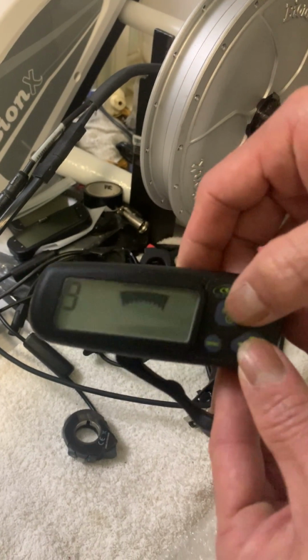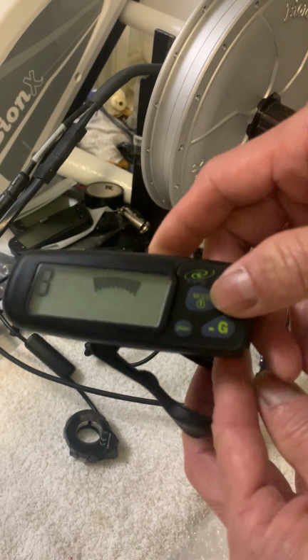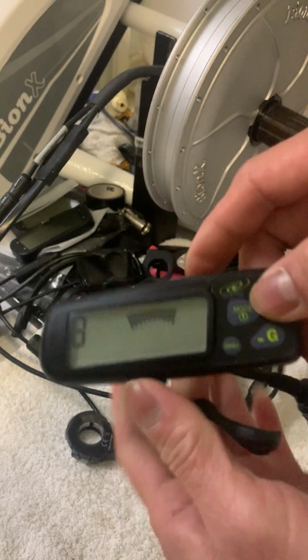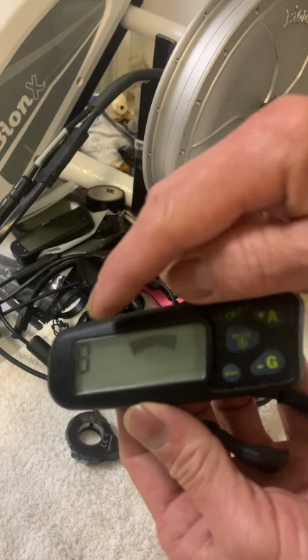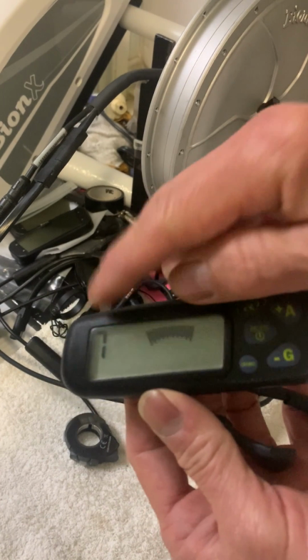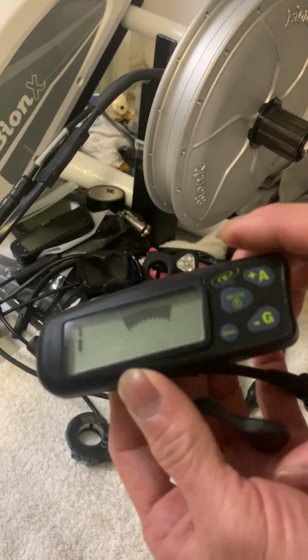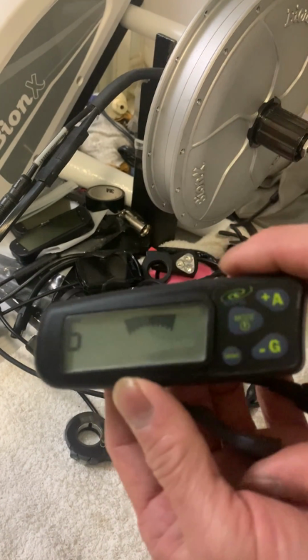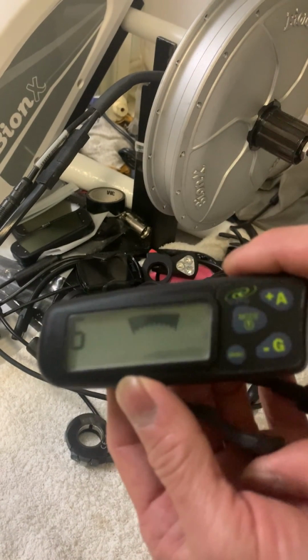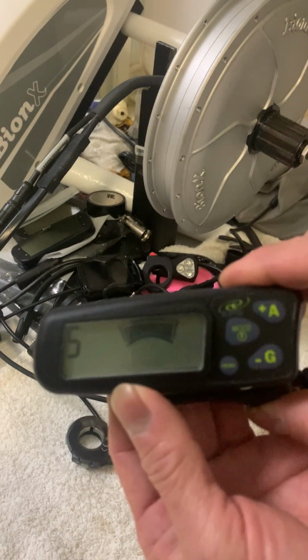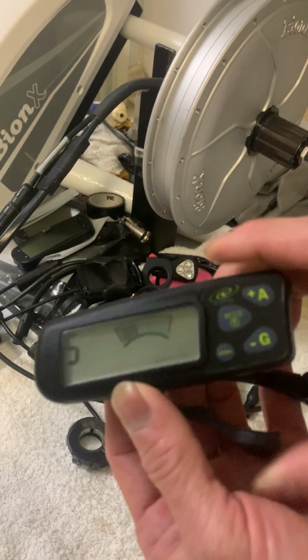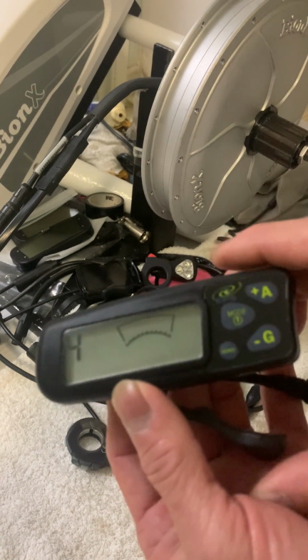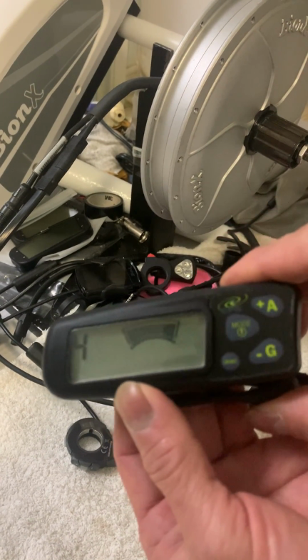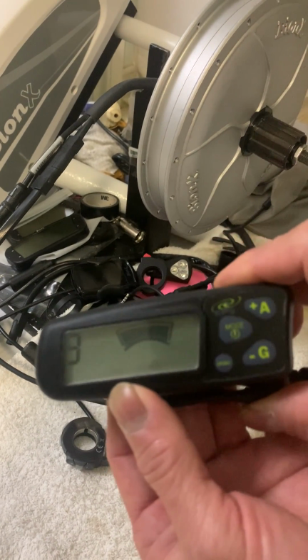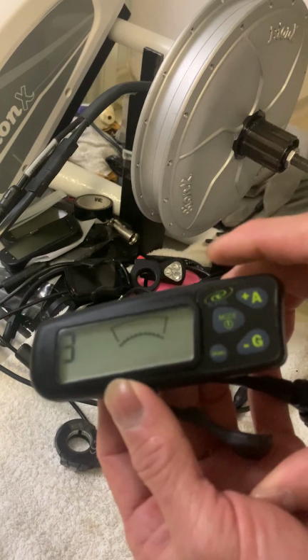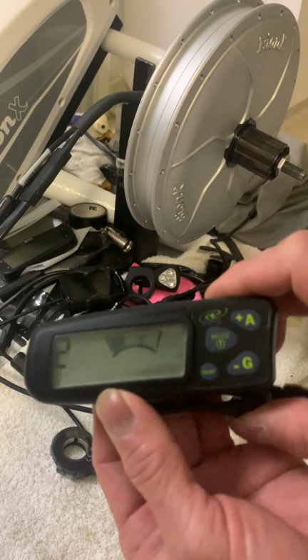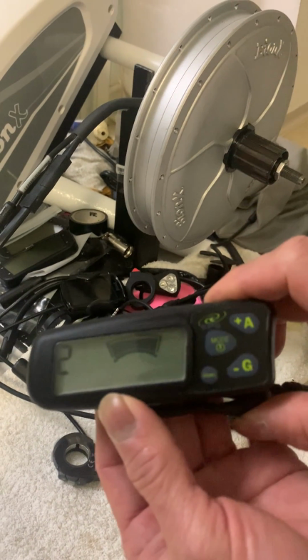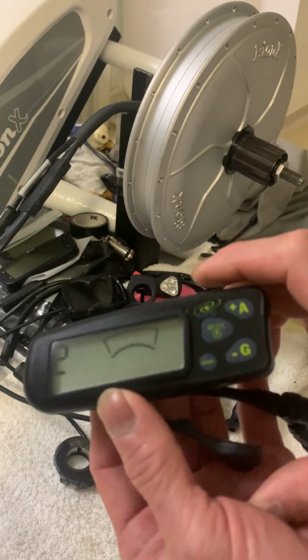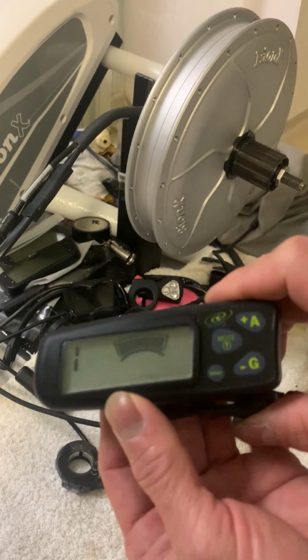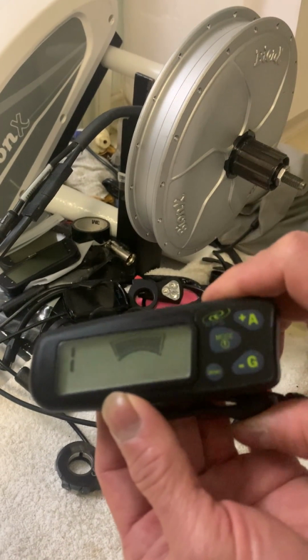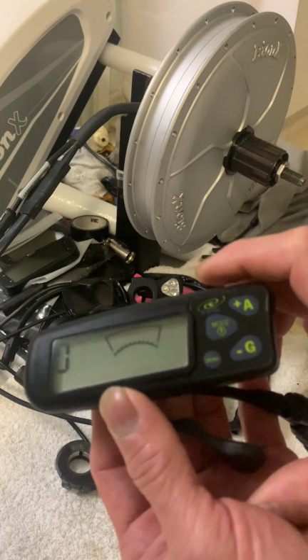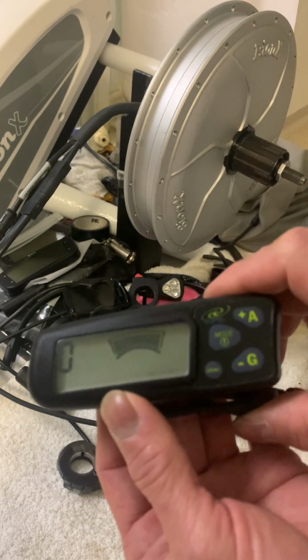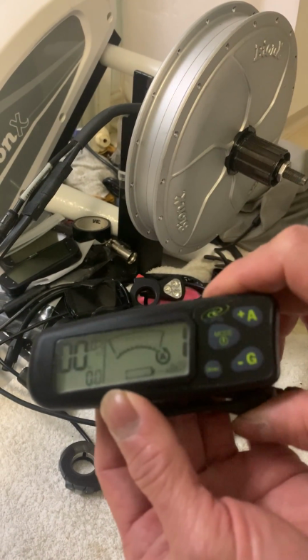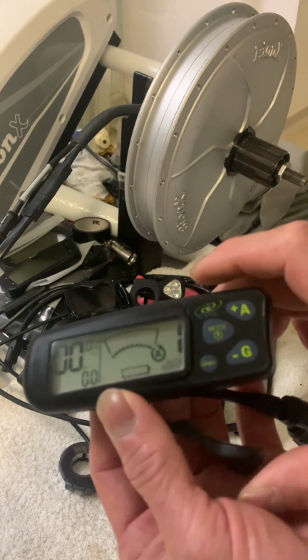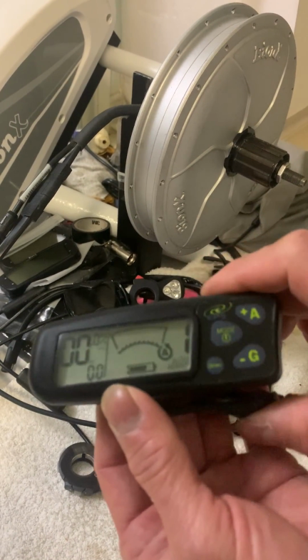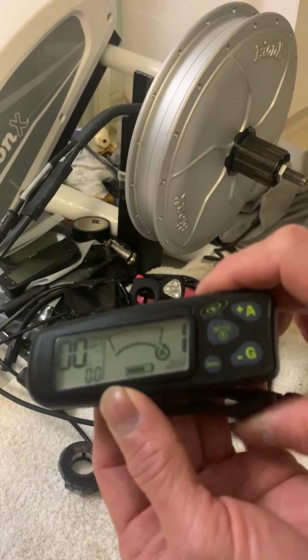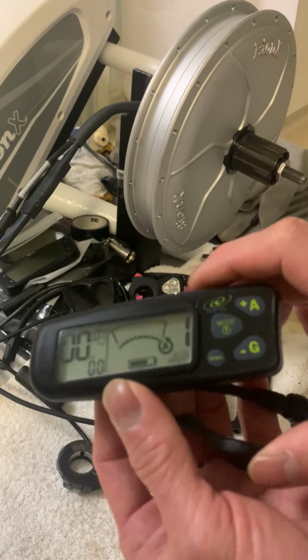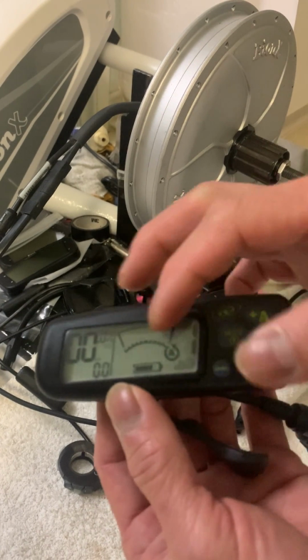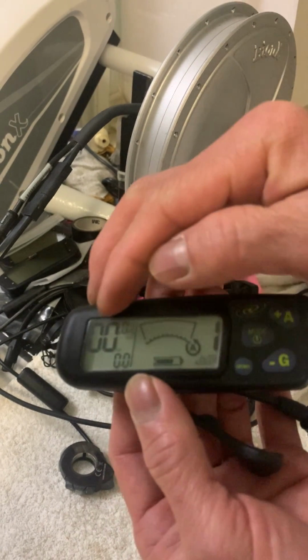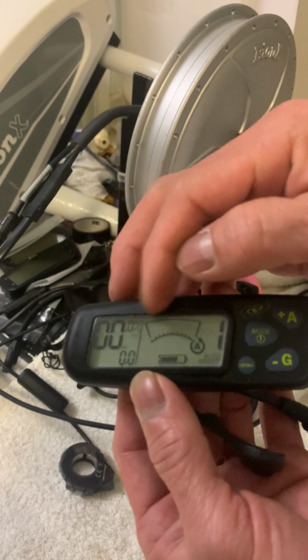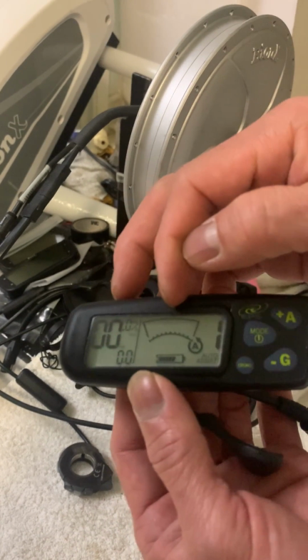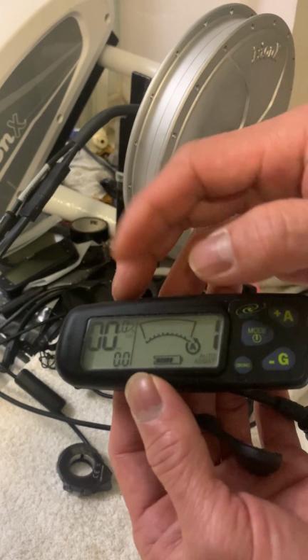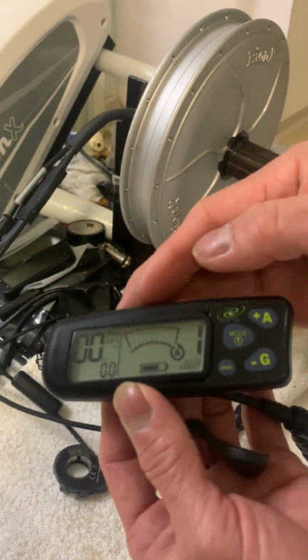When you see the time countdown, you just keep pressing — one, two, three, four, five. Then it will time out and it's done.